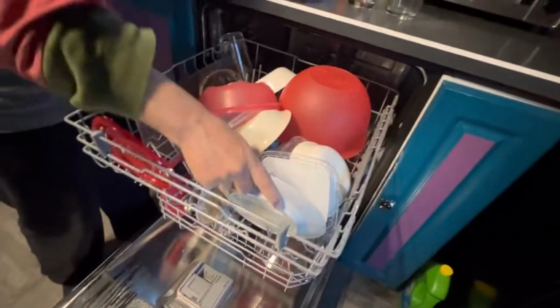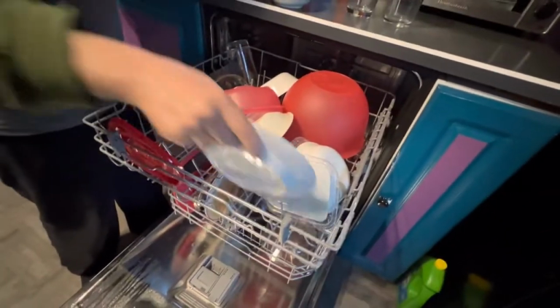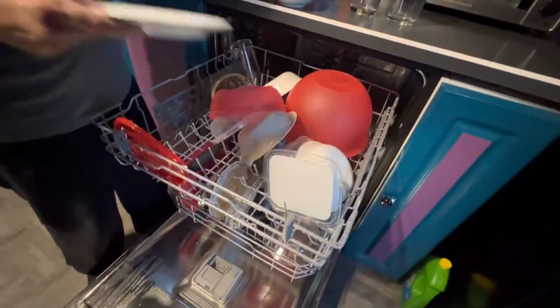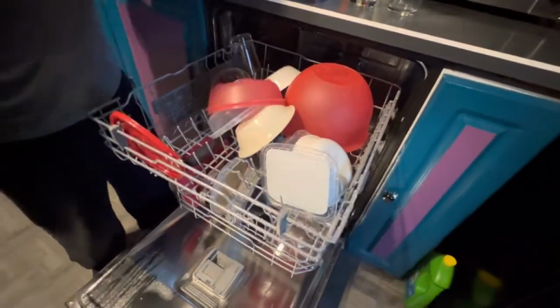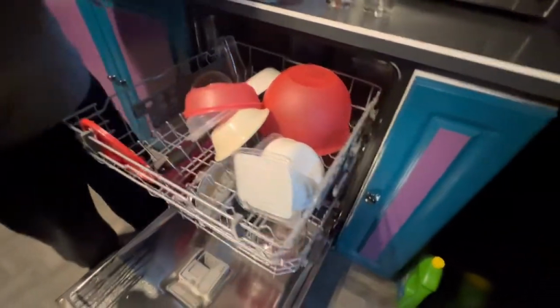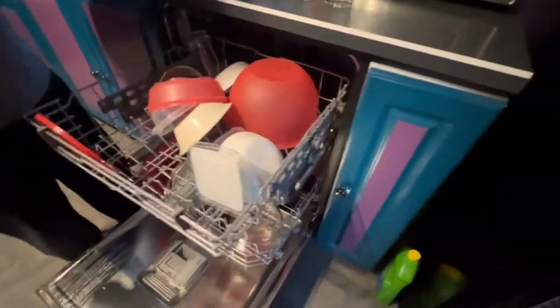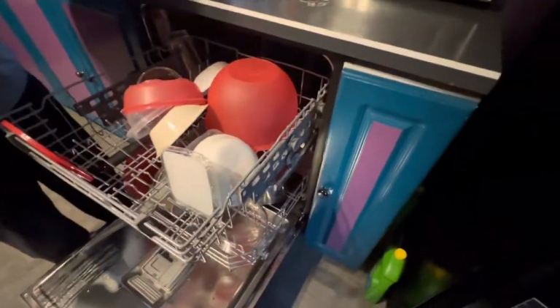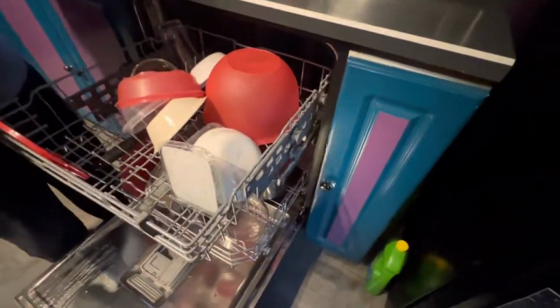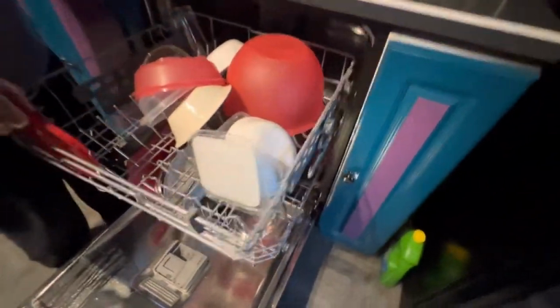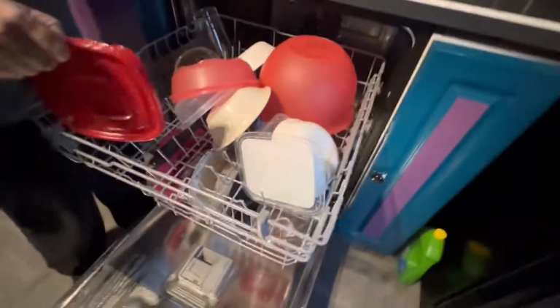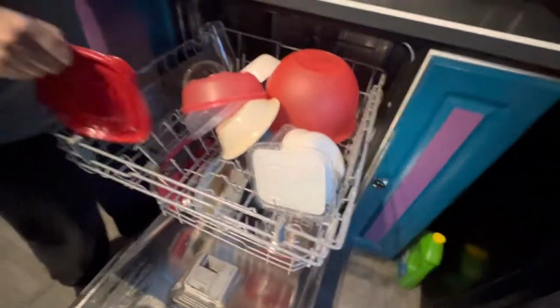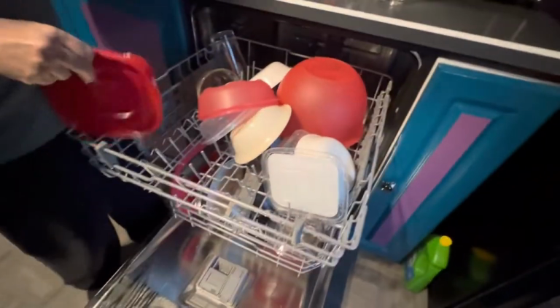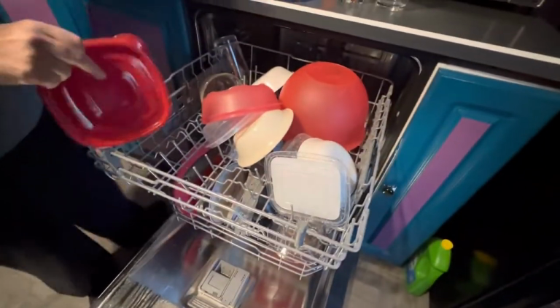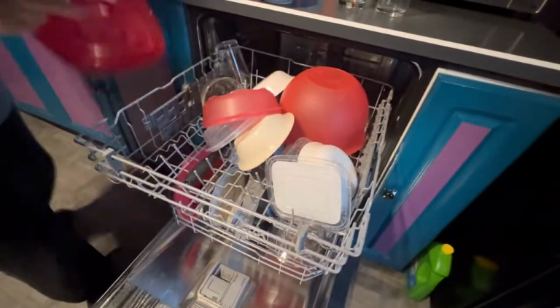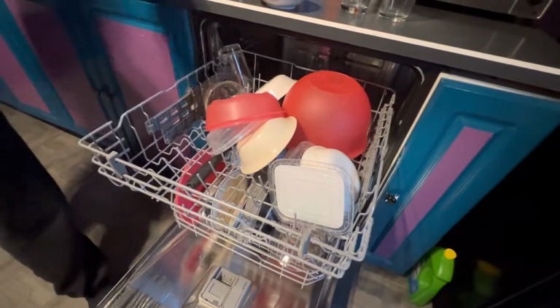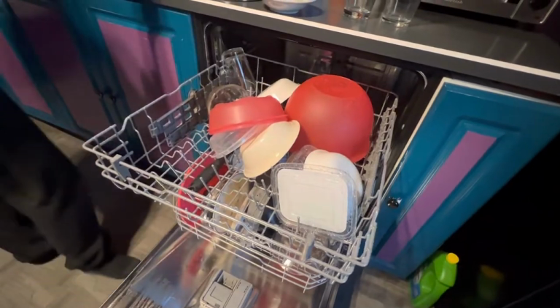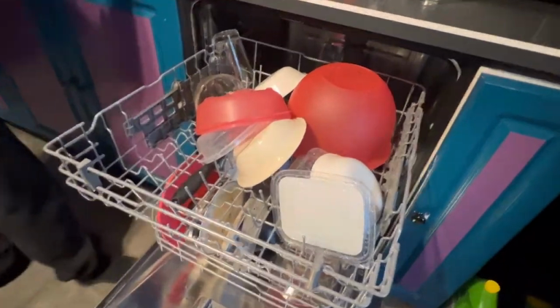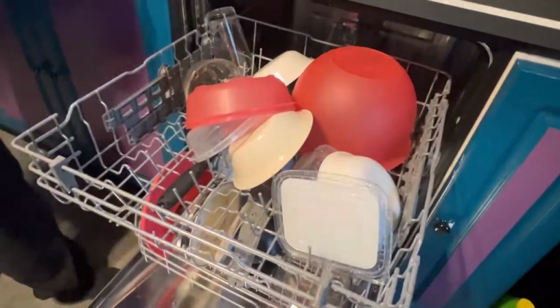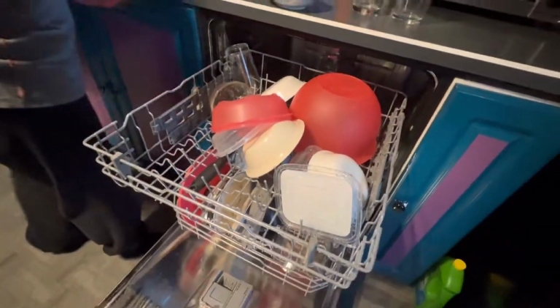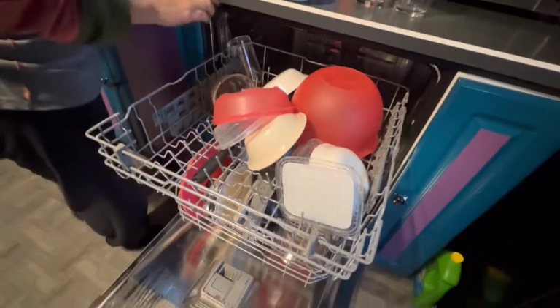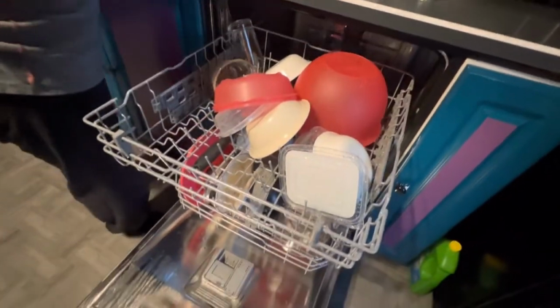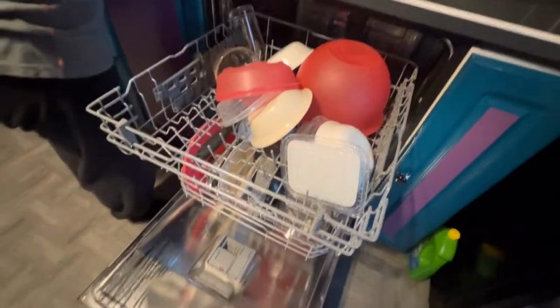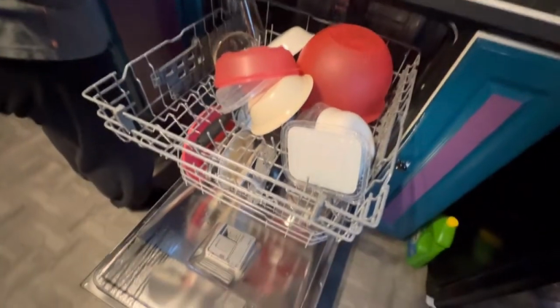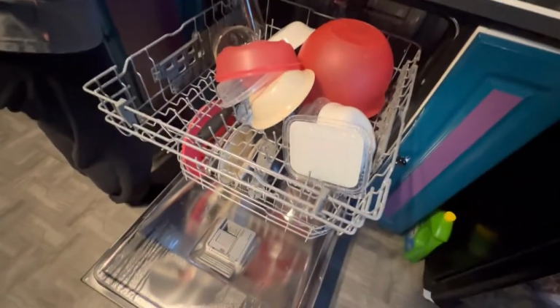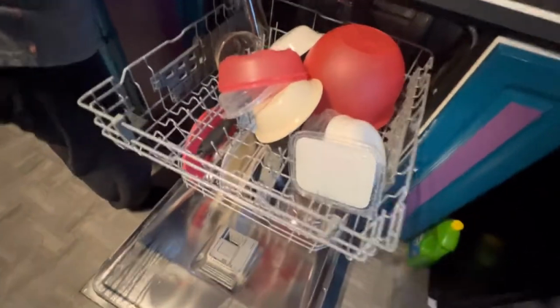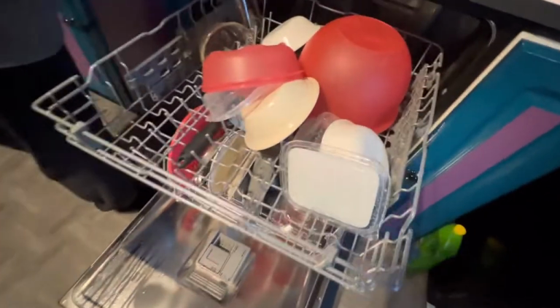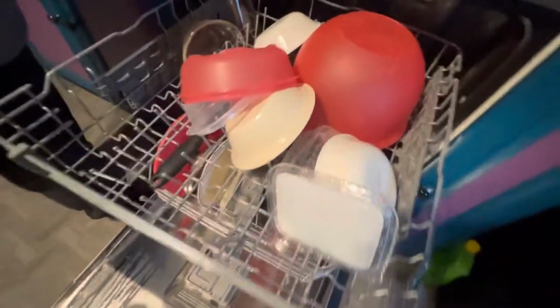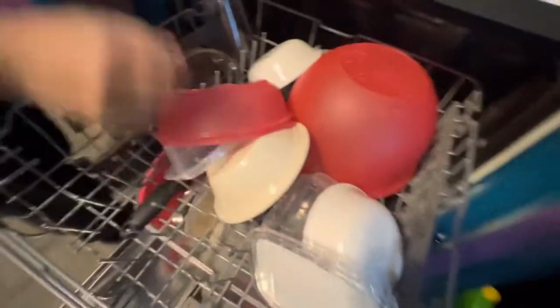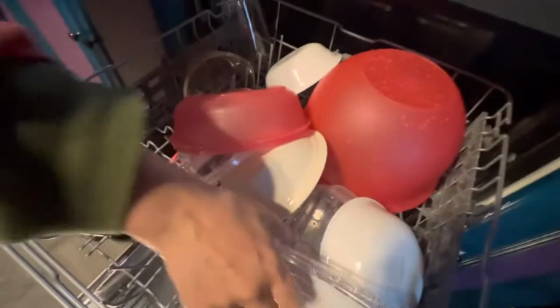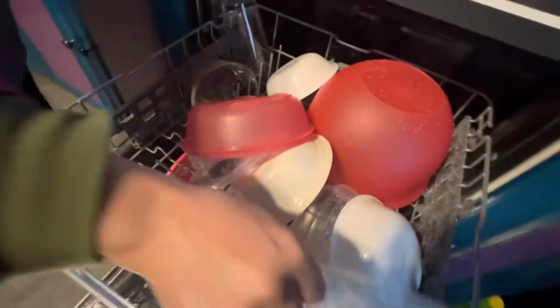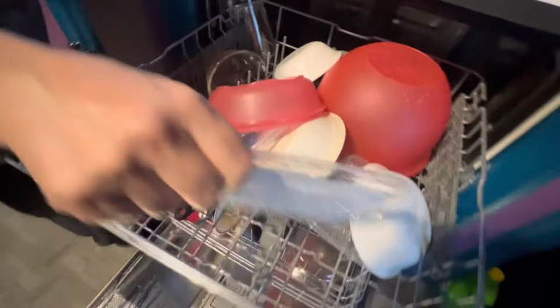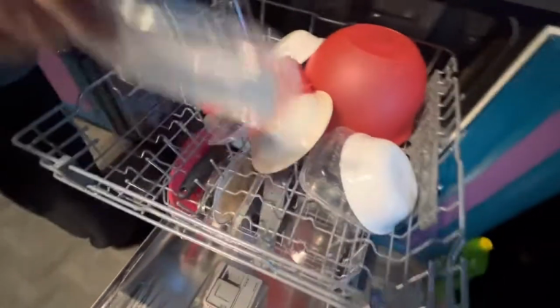We'll have to see what the proper setting is for drying dishes. It's not too bad. Okay, not too bad.